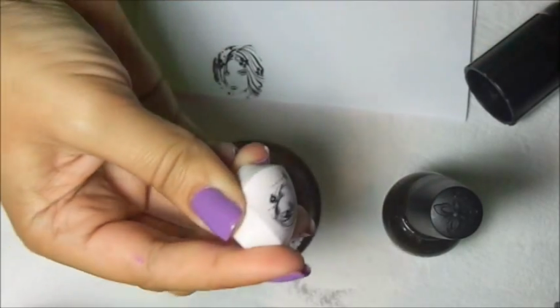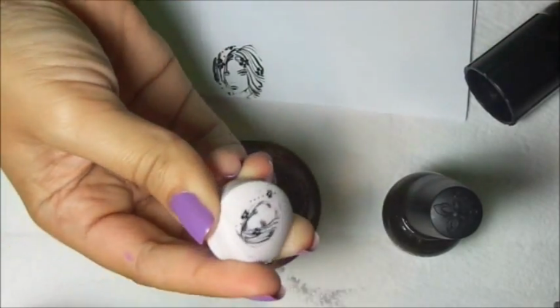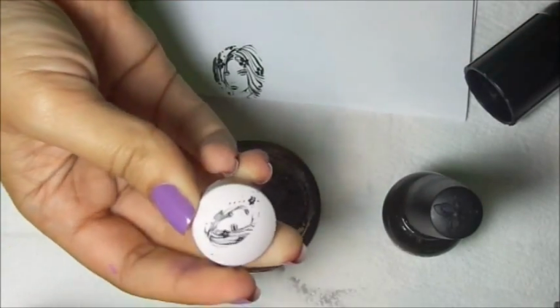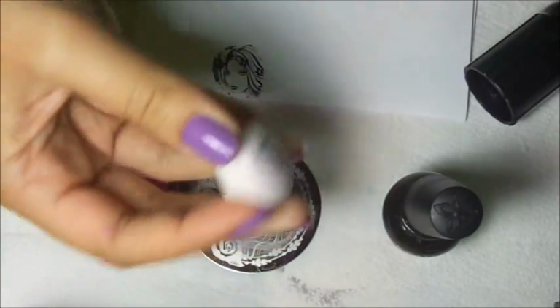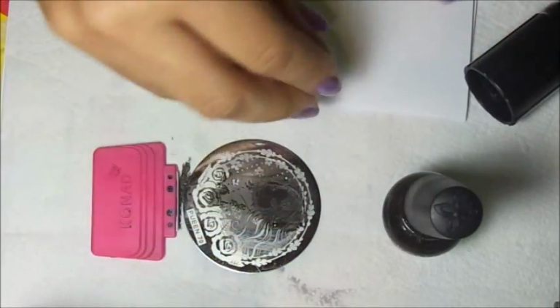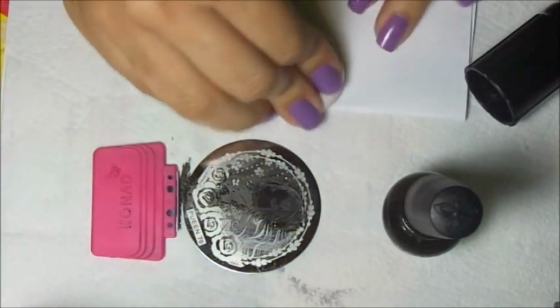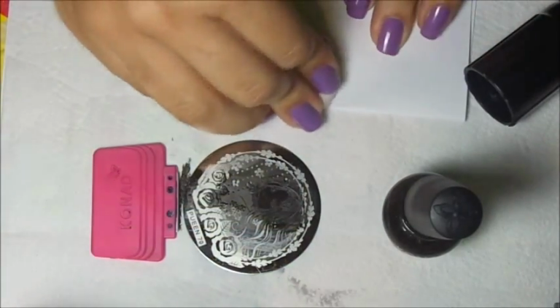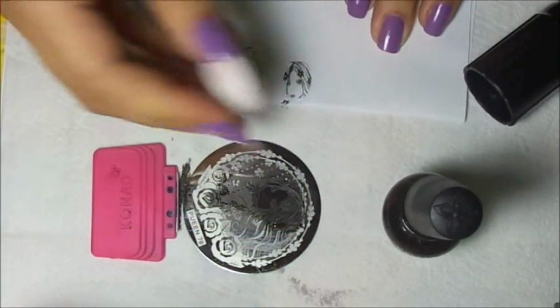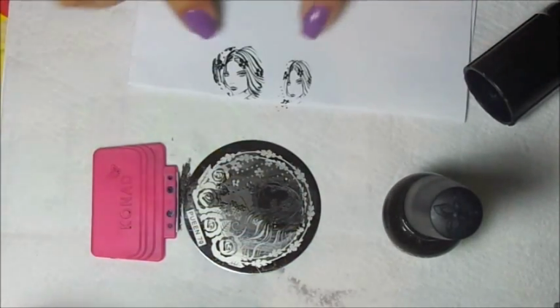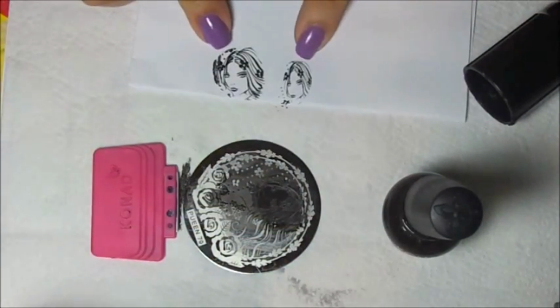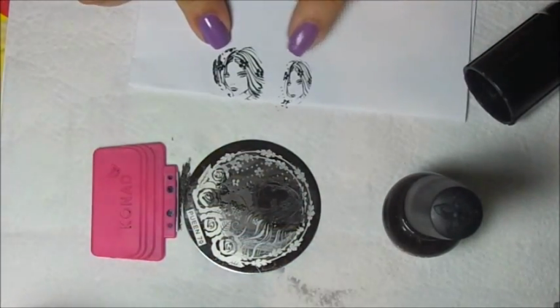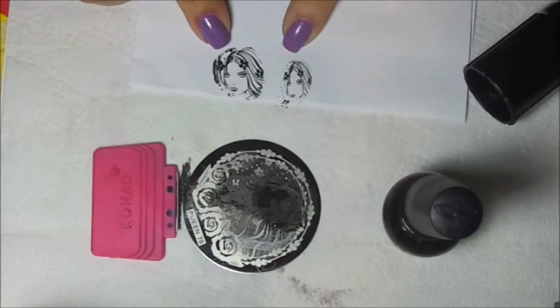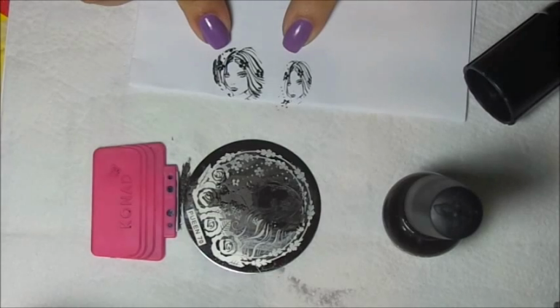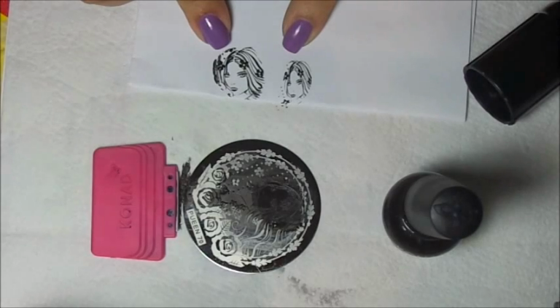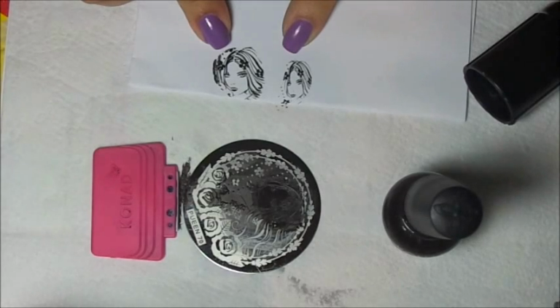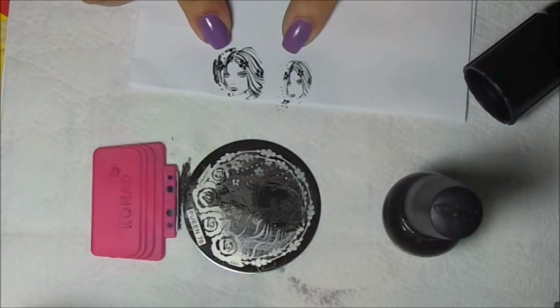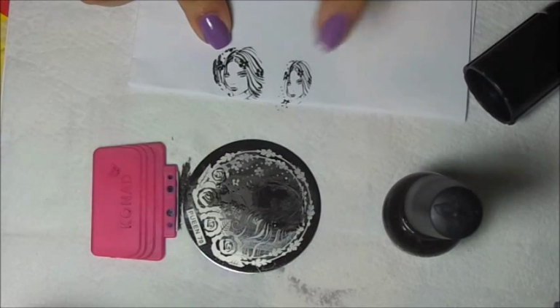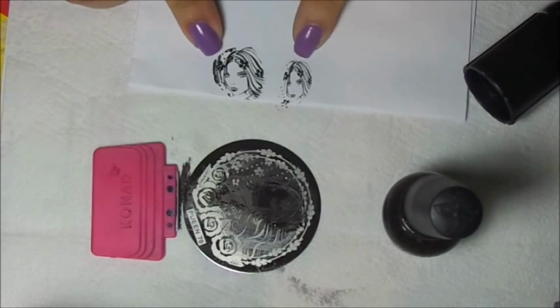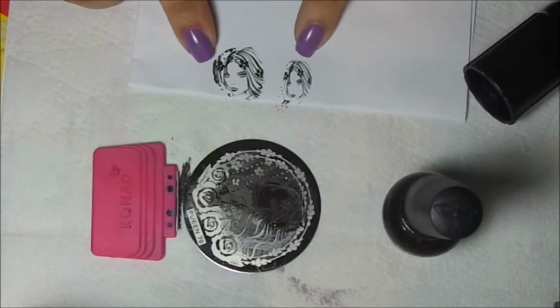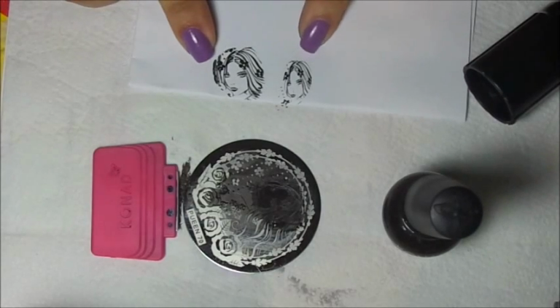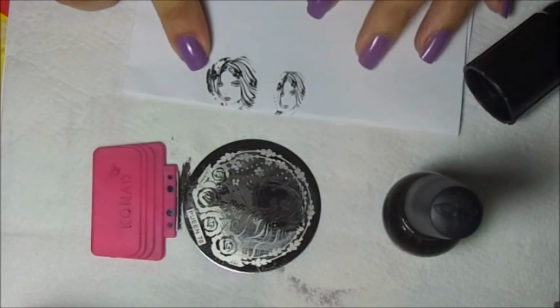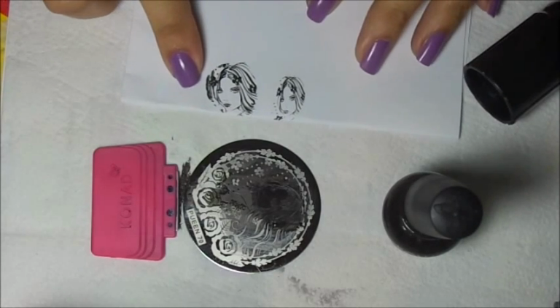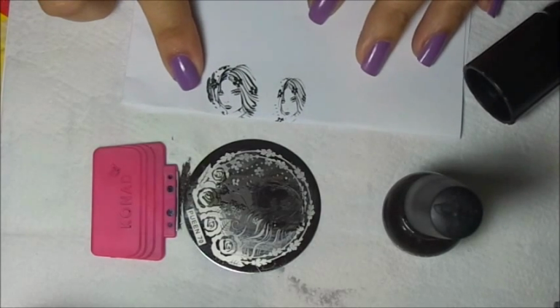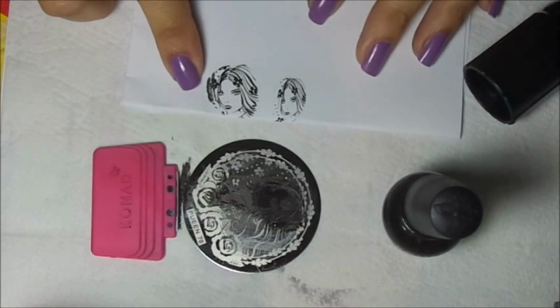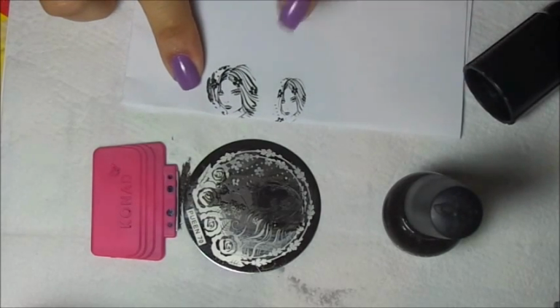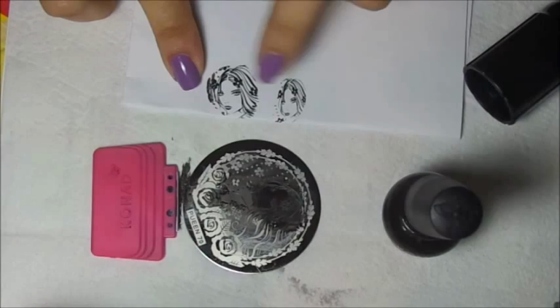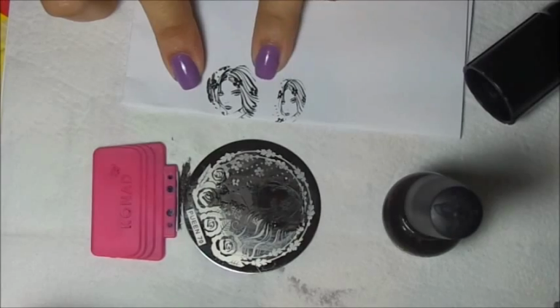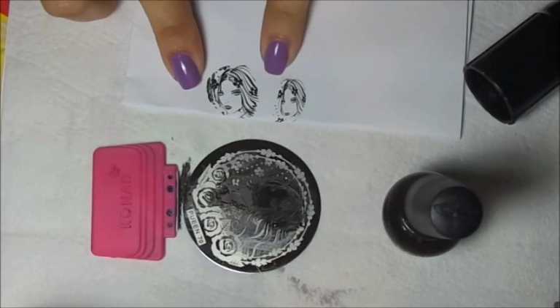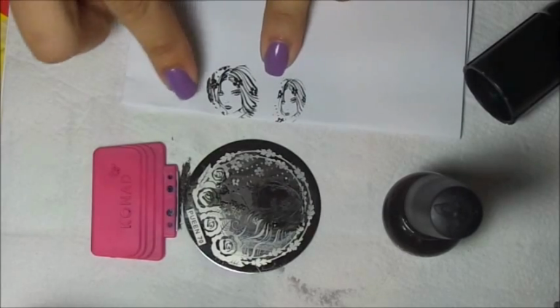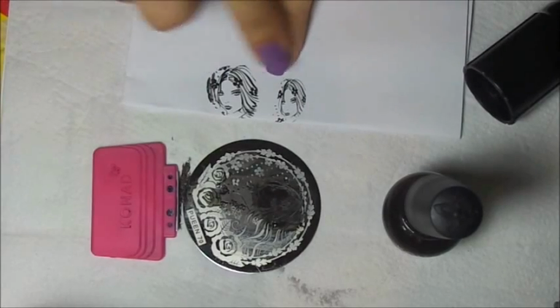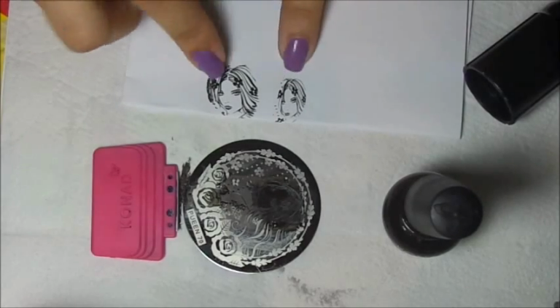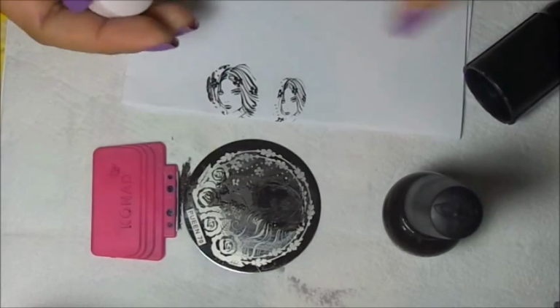I'm going to show you how small her face looks. It will take practice but don't give up. Keep on trying until you get it right.